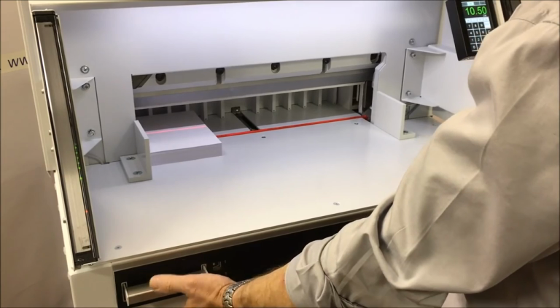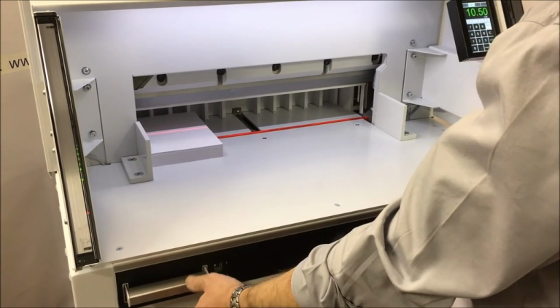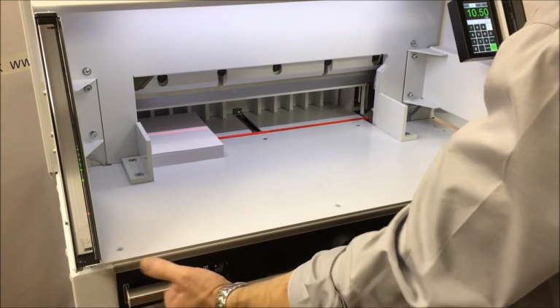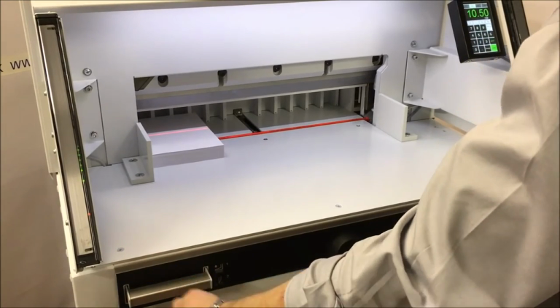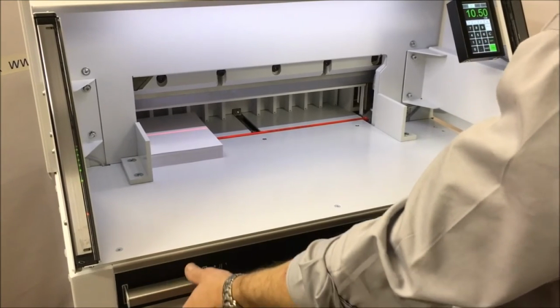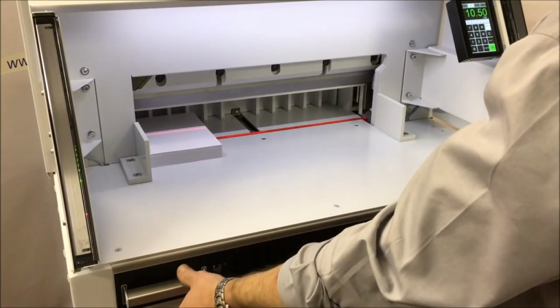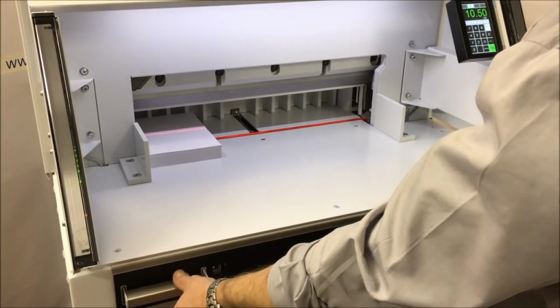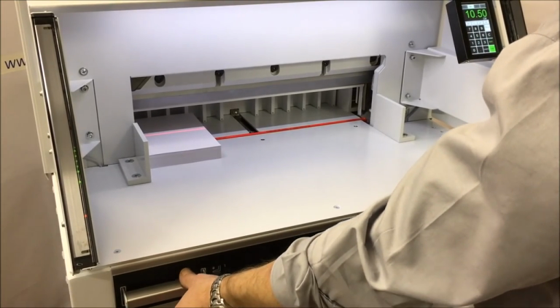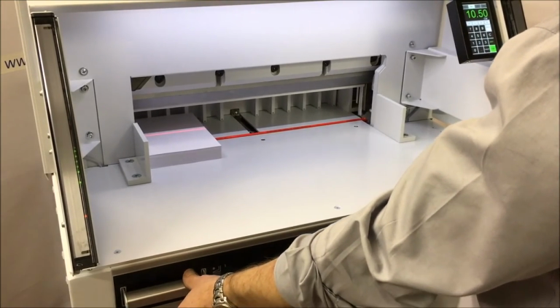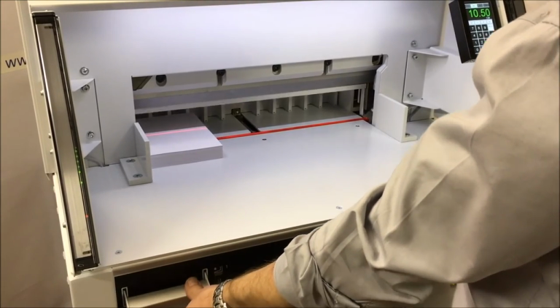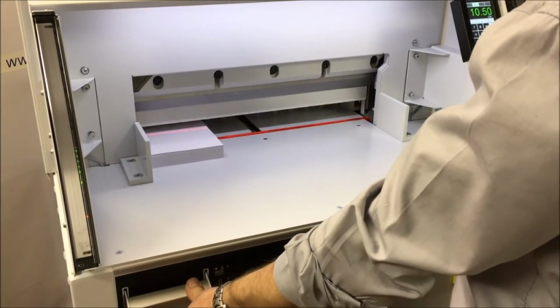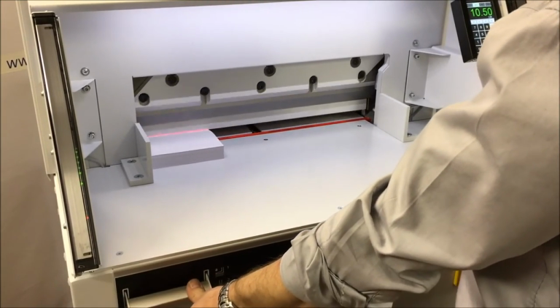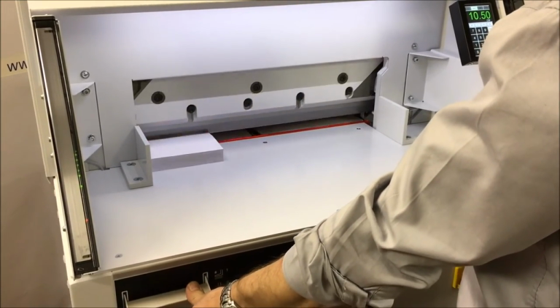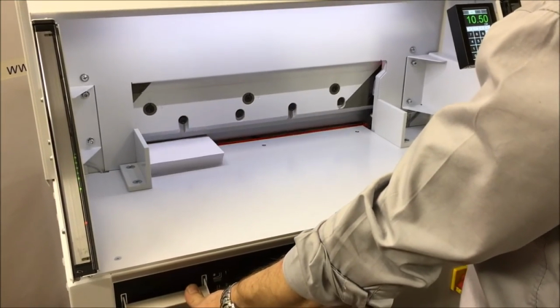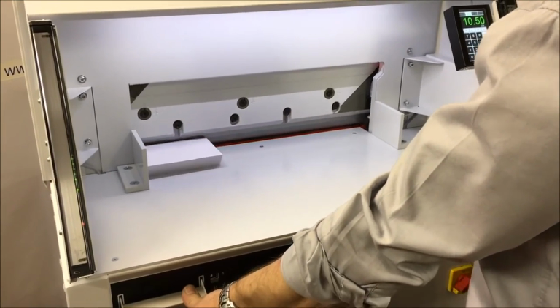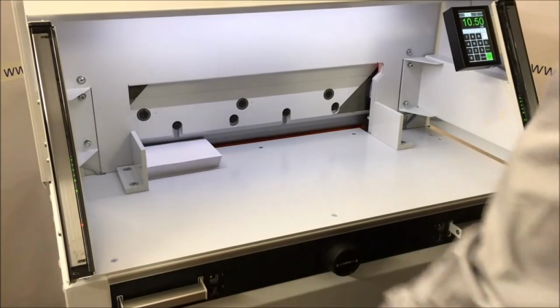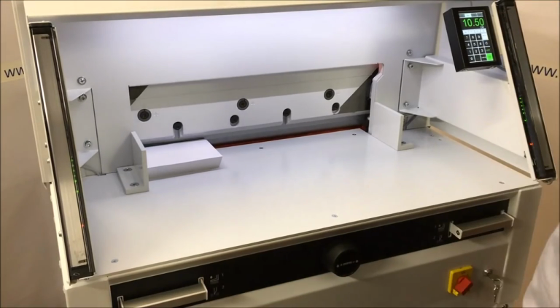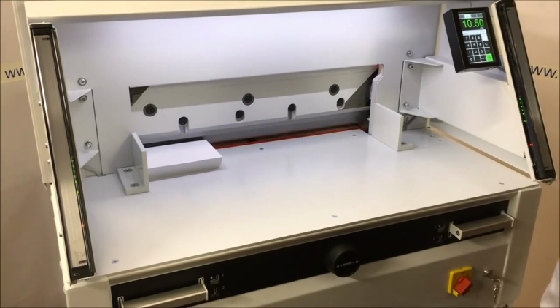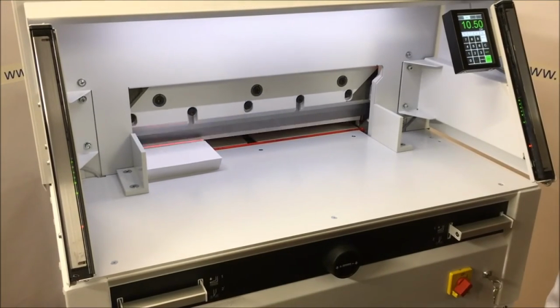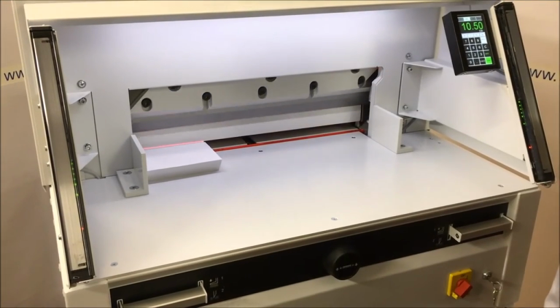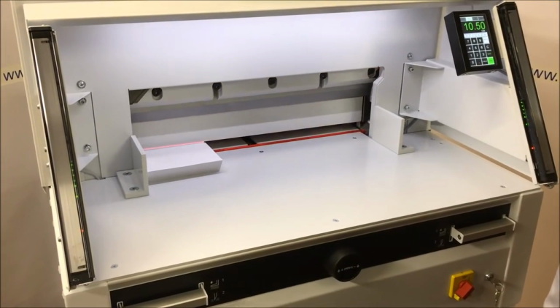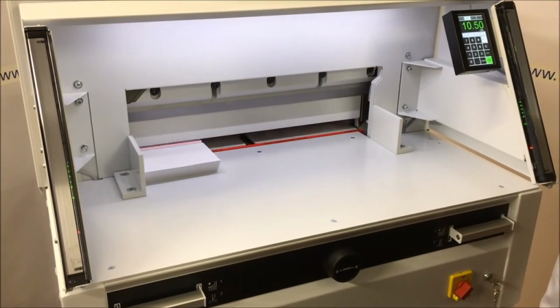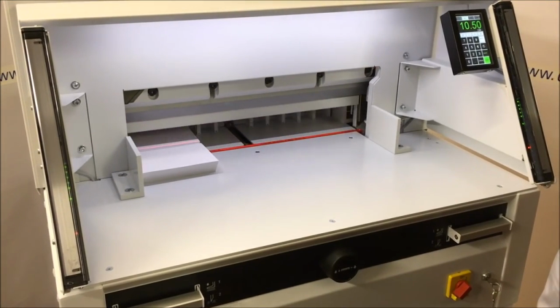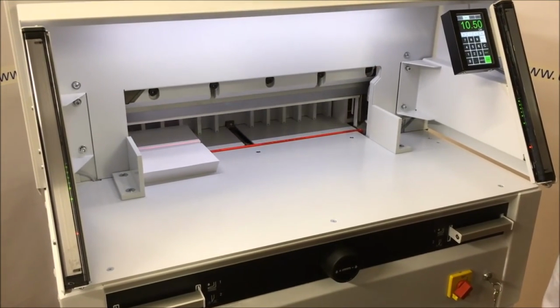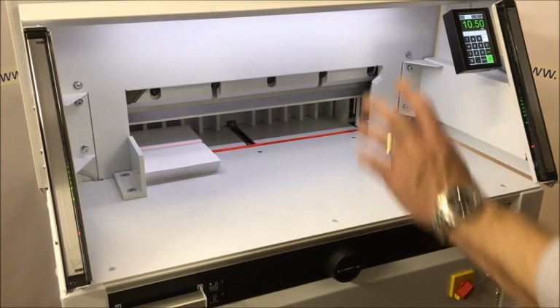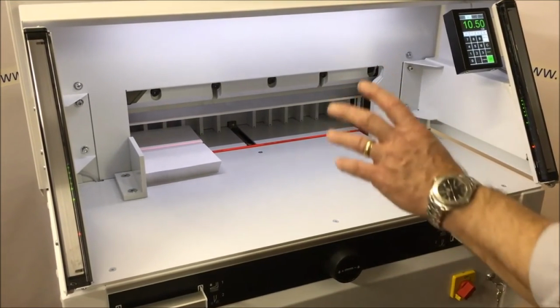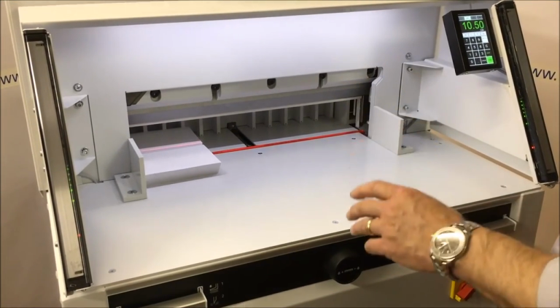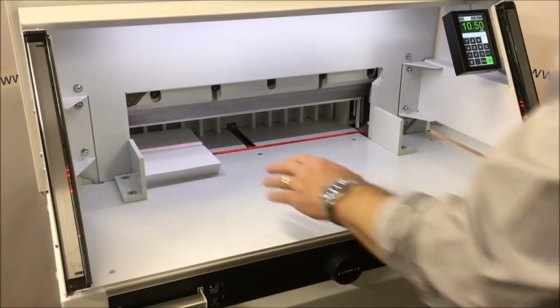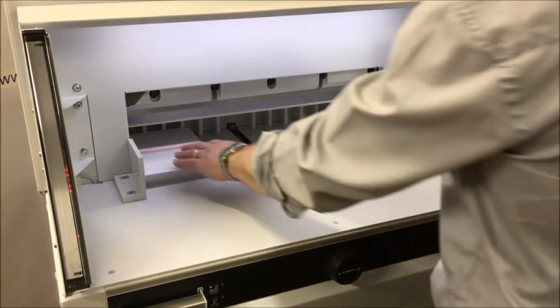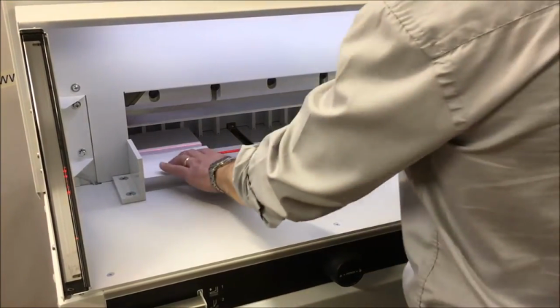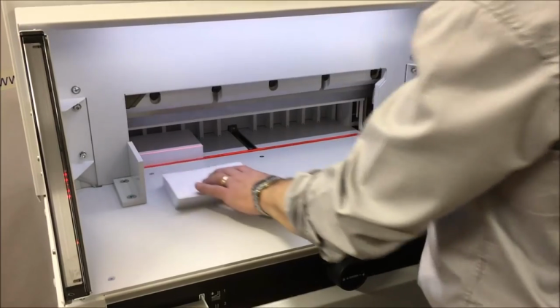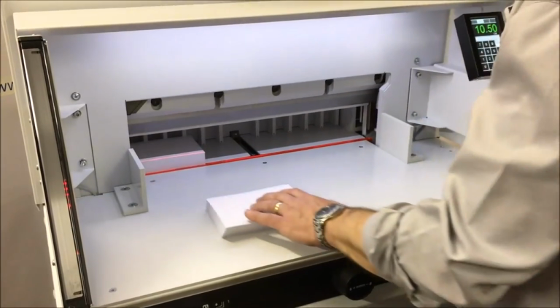Before you cut, normally you would just hit both paddles. The clamp comes down, followed by the blade — auto repeat. Full ream of 500 sheets in 3 seconds.